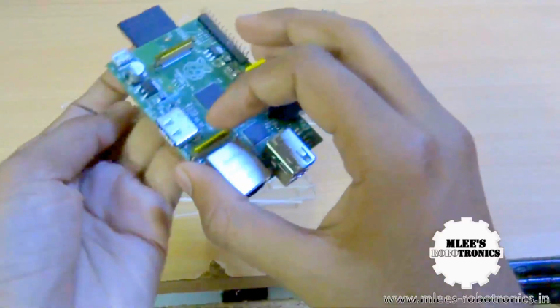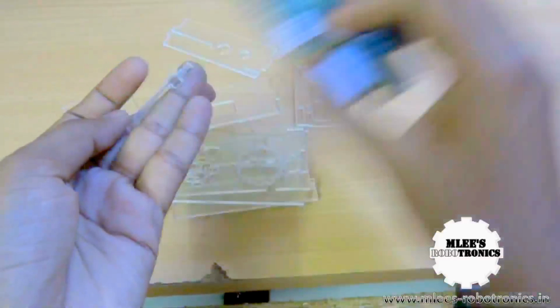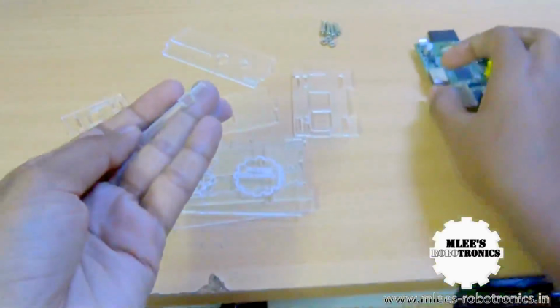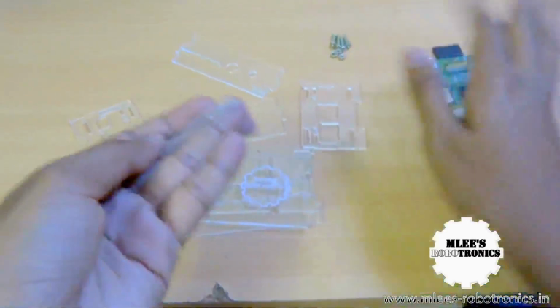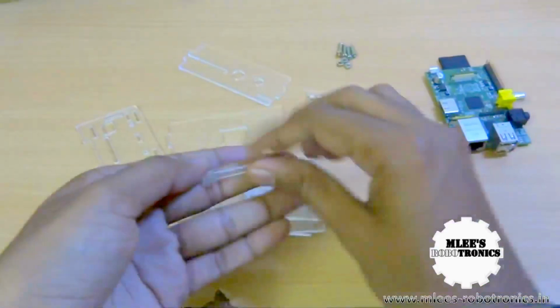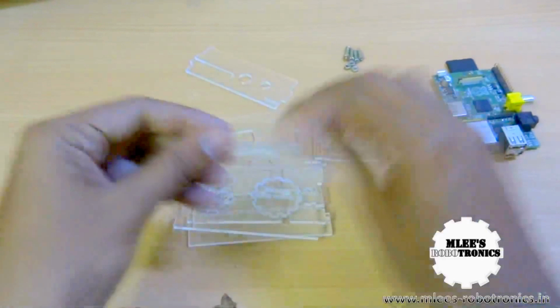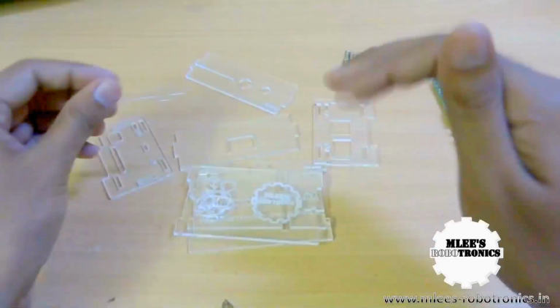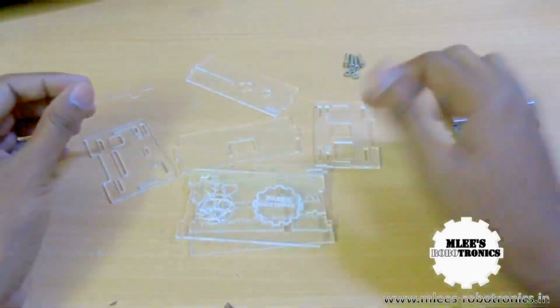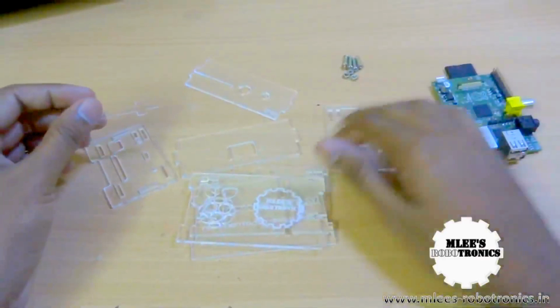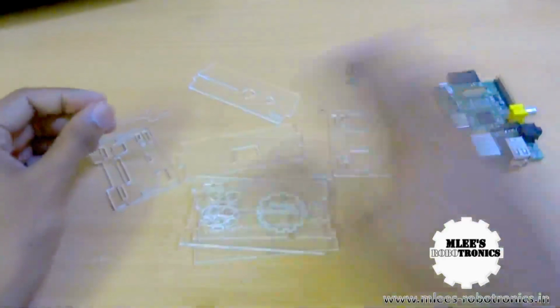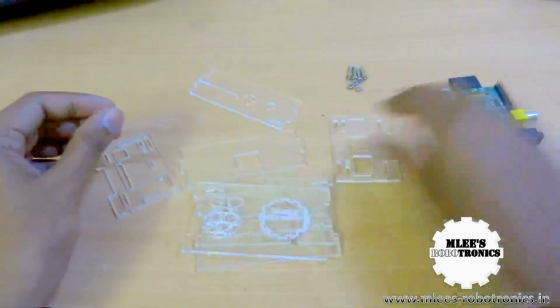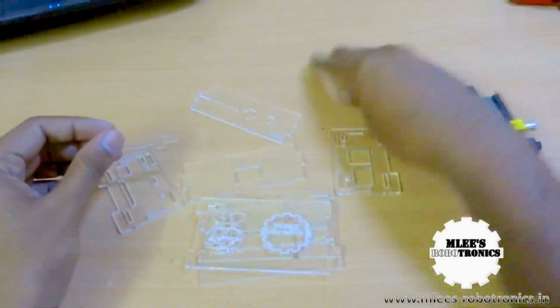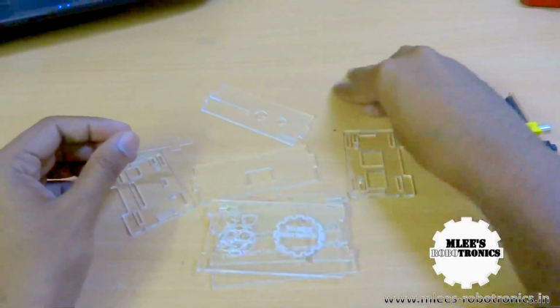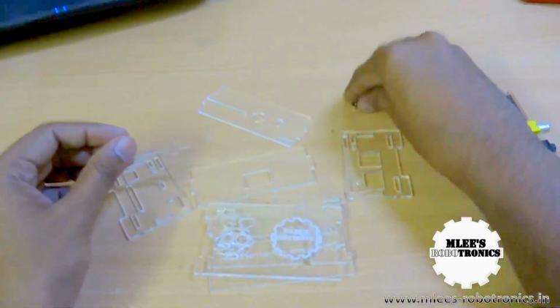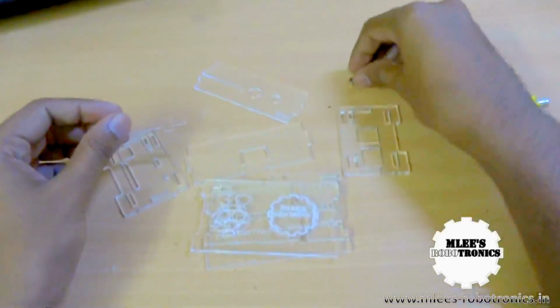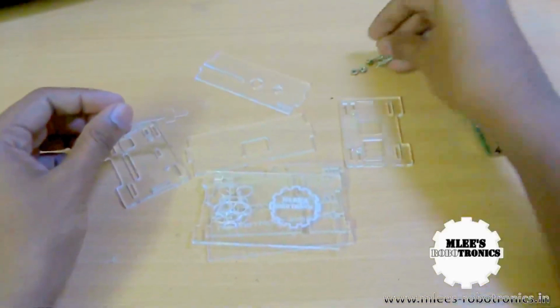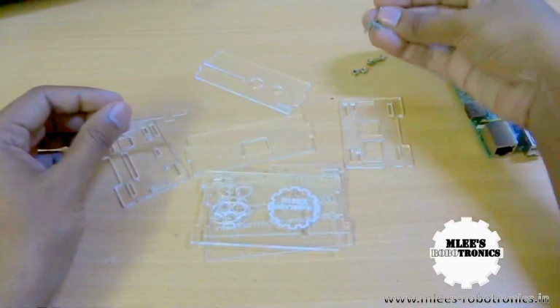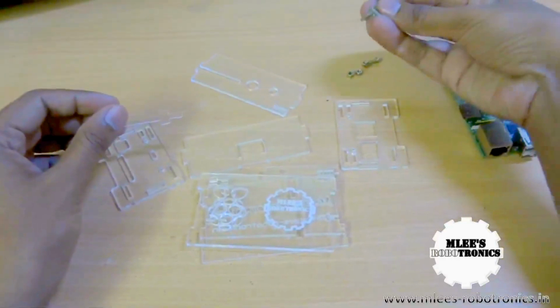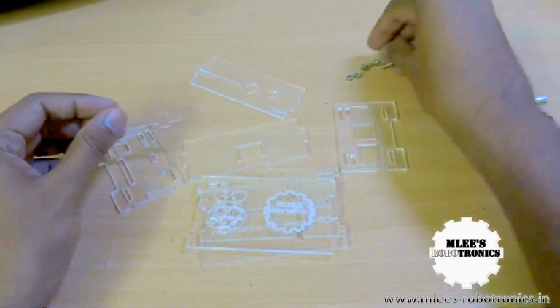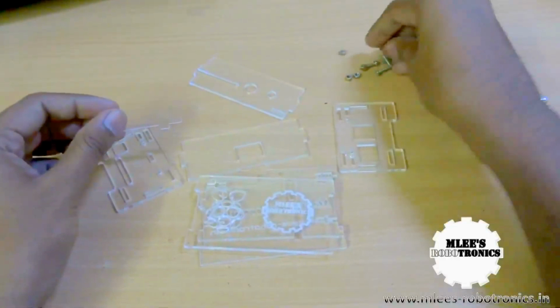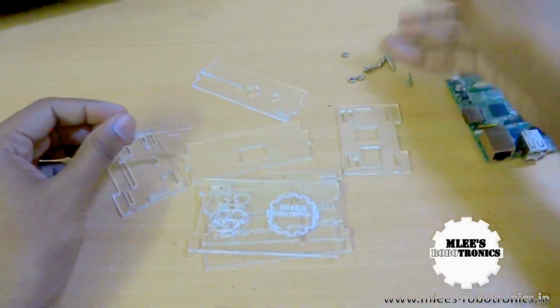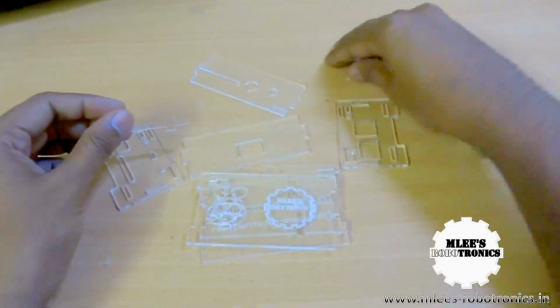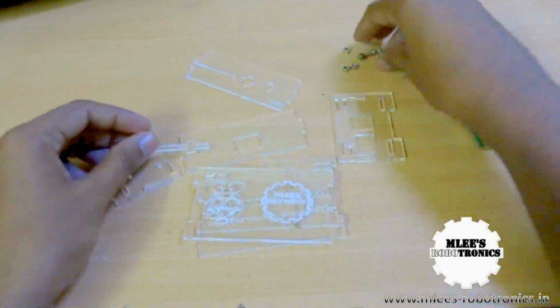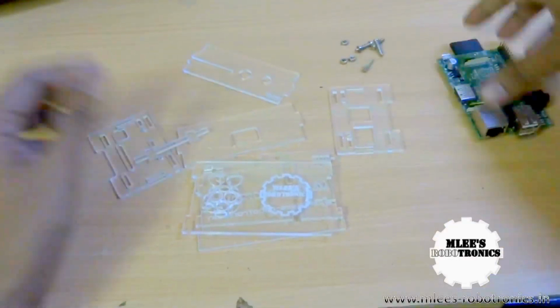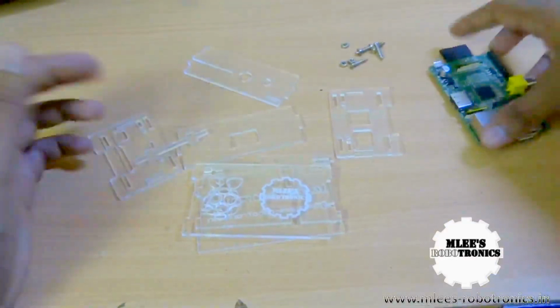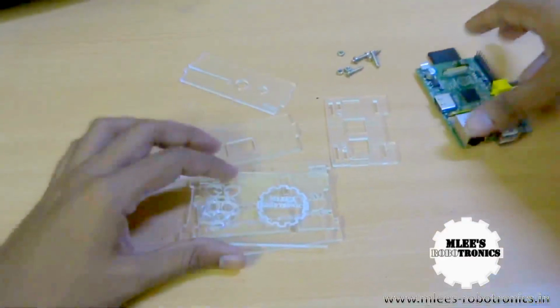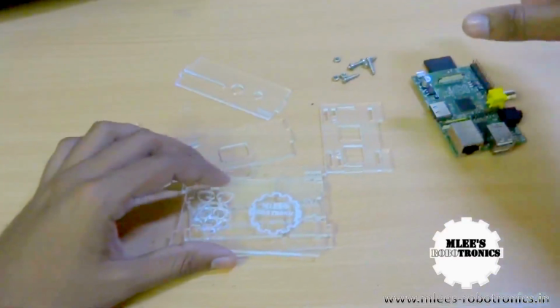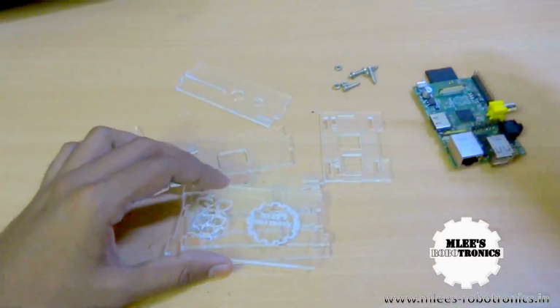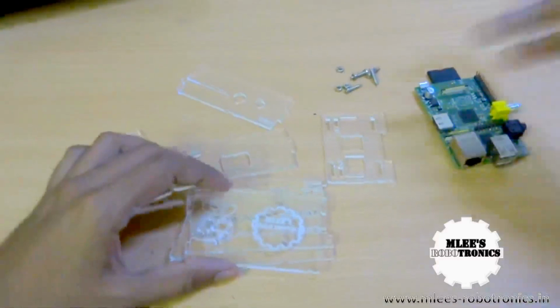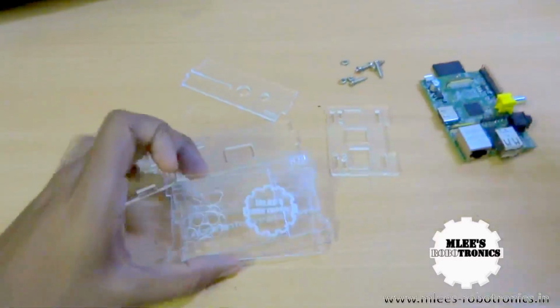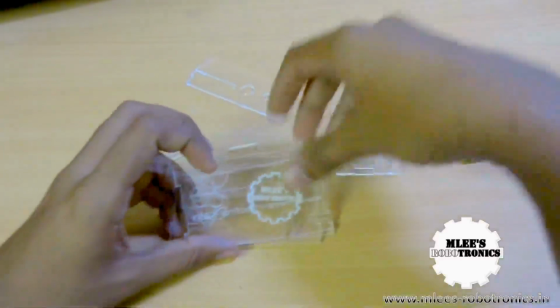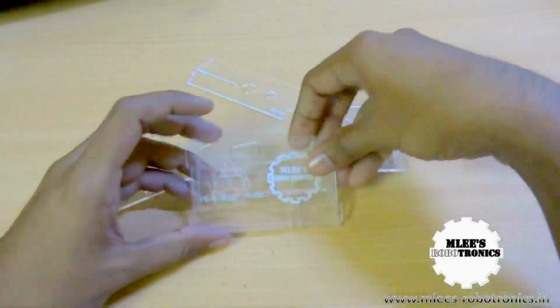We also have a small piece which elevates the board from the bottom — it goes underneath the board, elevates it to a certain level, and makes it lie parallel. To fix the case in place, we need these screws and bolts. So that's what we have, and we will now quickly put it together and have the case assembled.